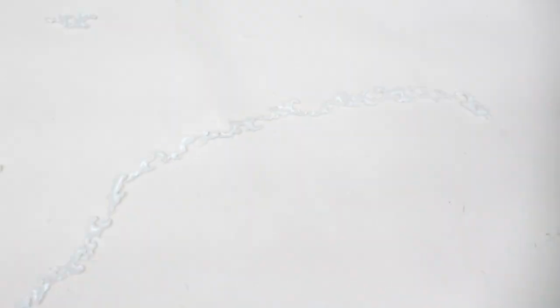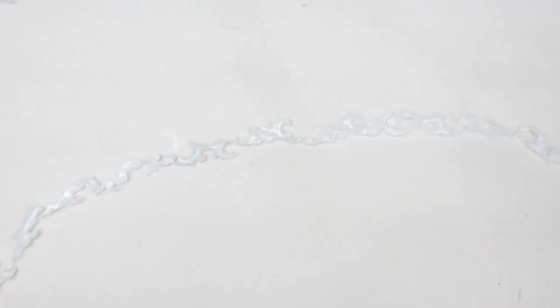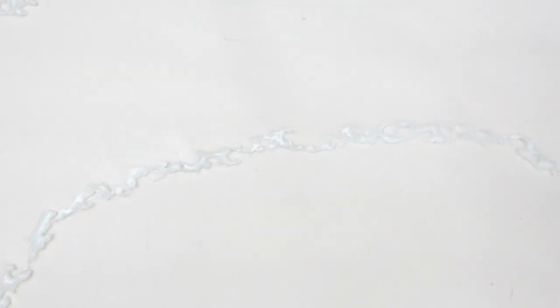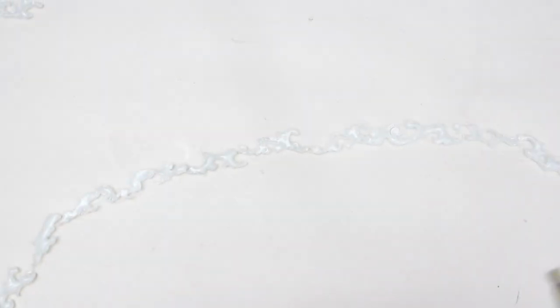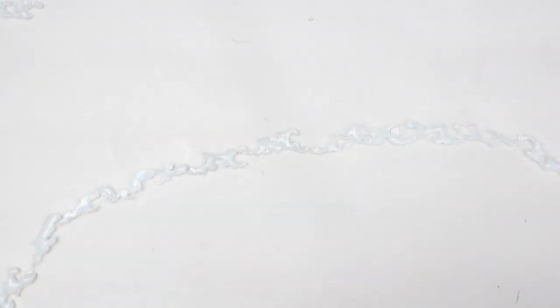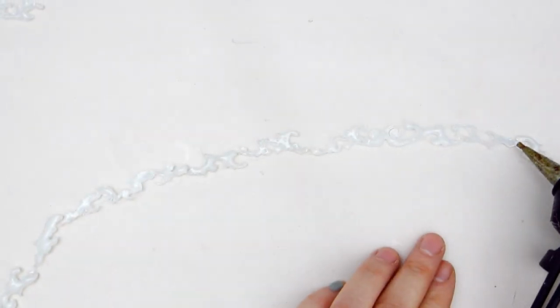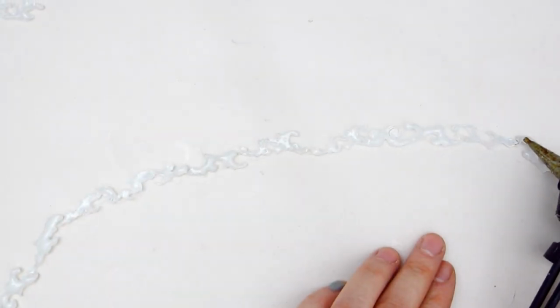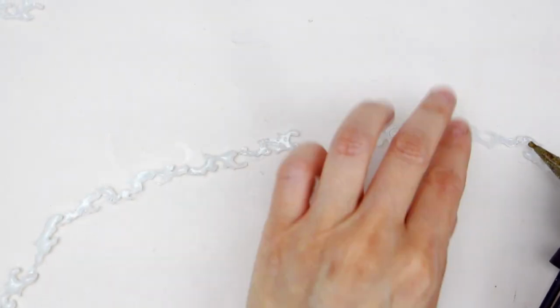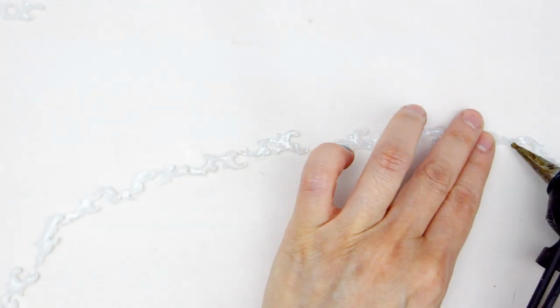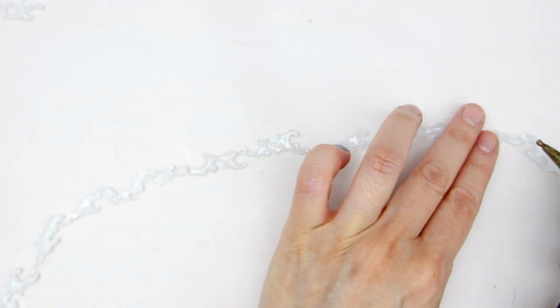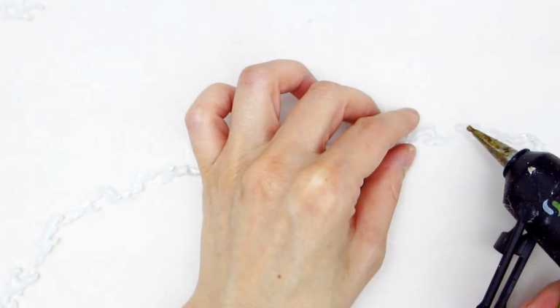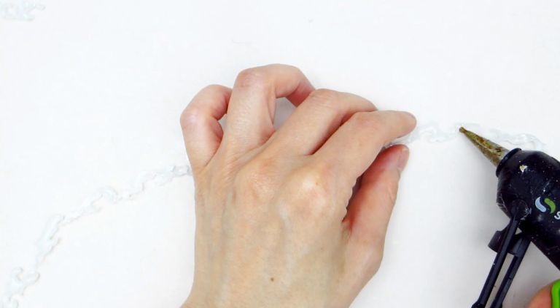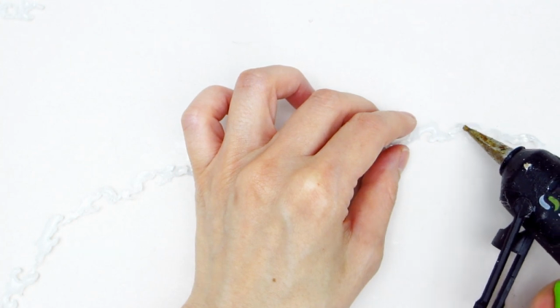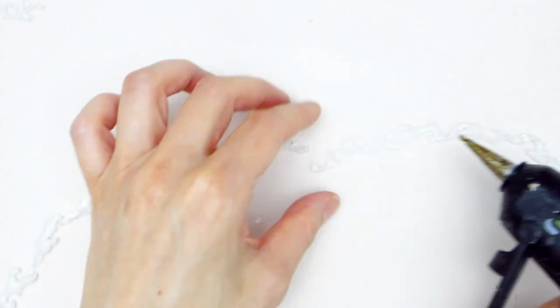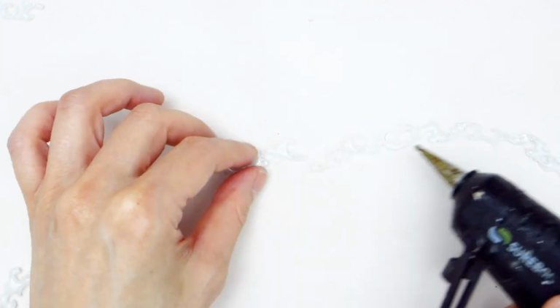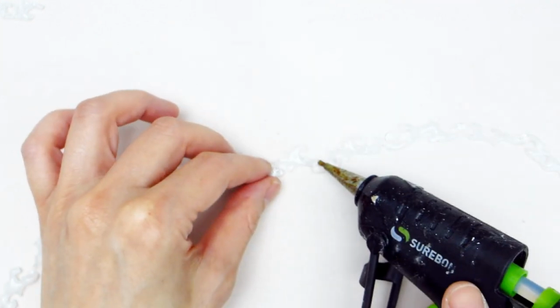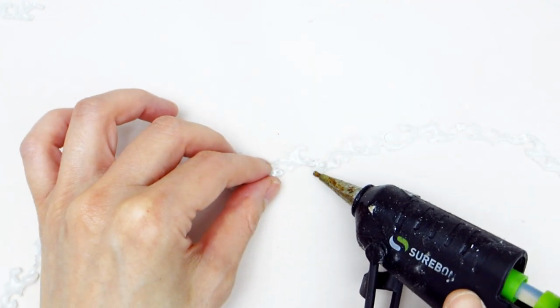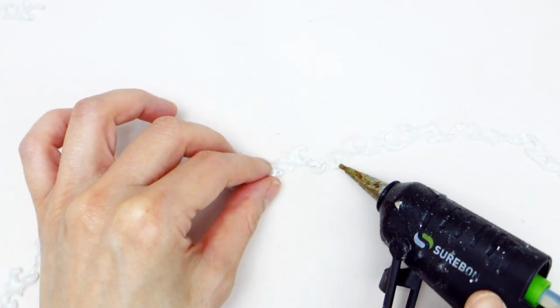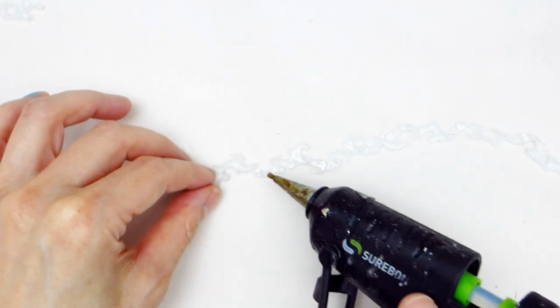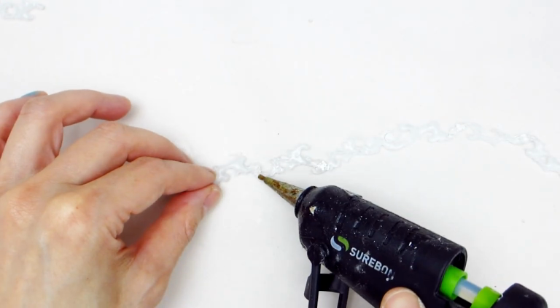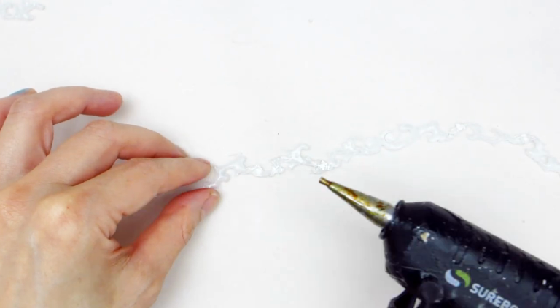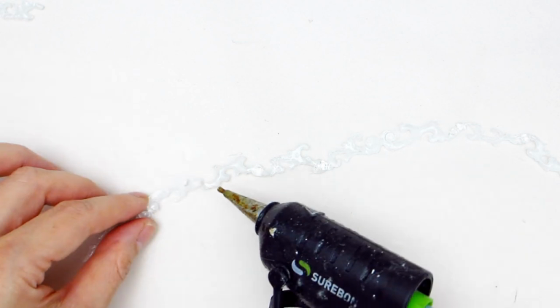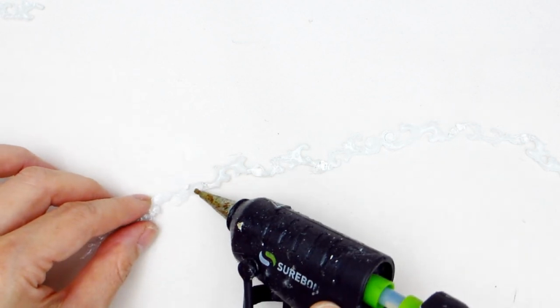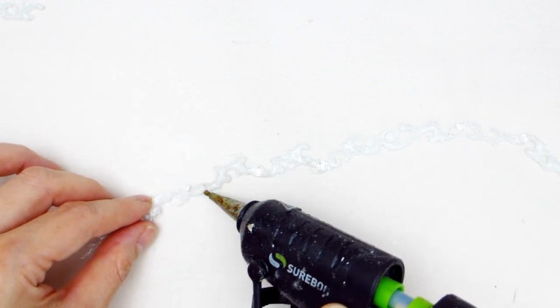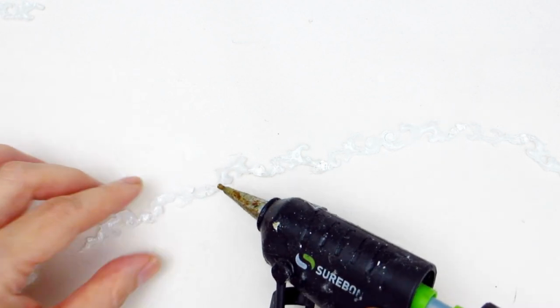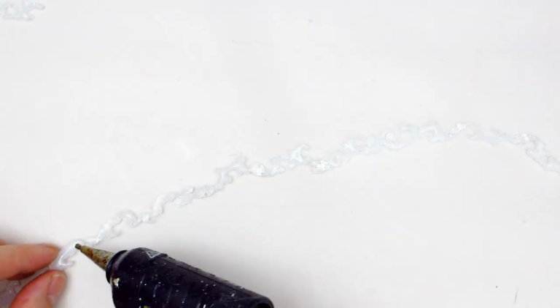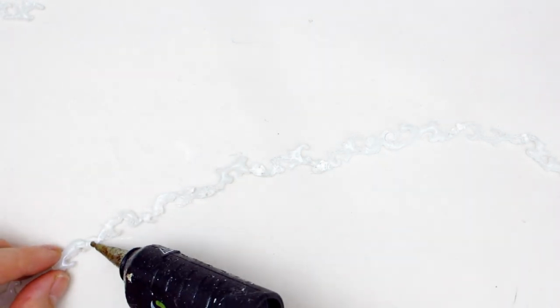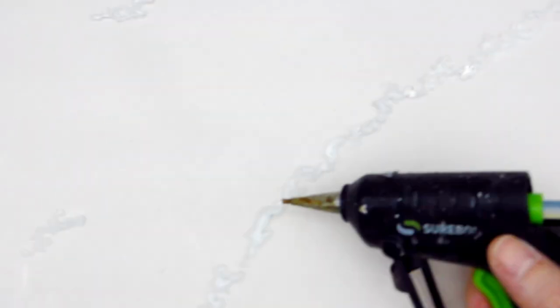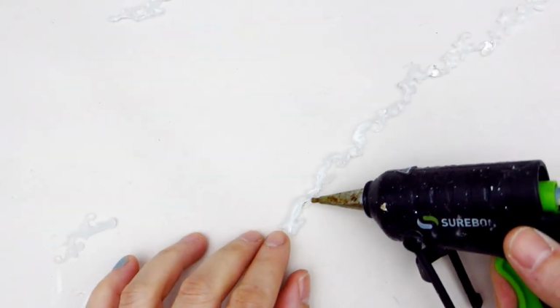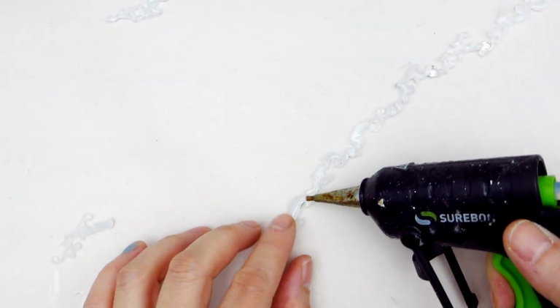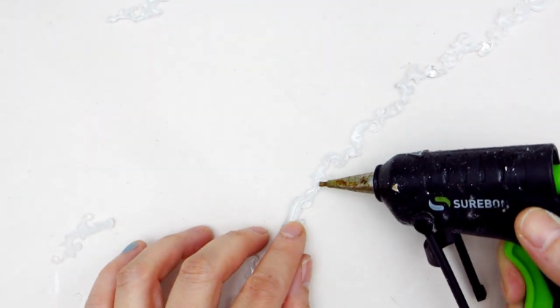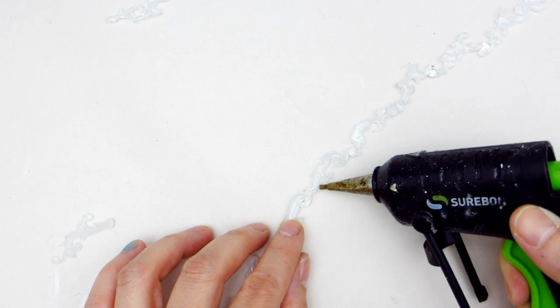To connect the individual pieces, use some hot glue. Once the vine has cooled down, we'll need to use the same gold metallic paint from before to paint it. You'll want to paint both sides of the vine, allowing about 15 minutes of drying time for each side.